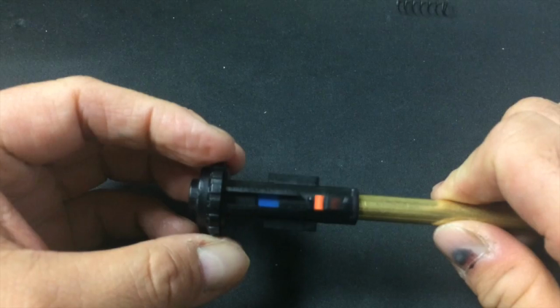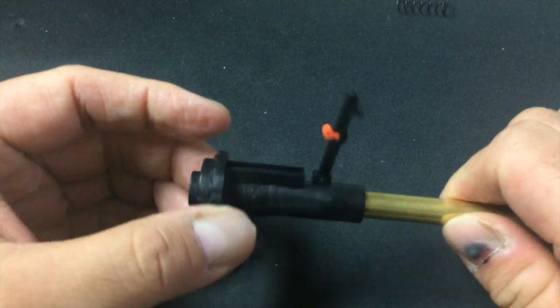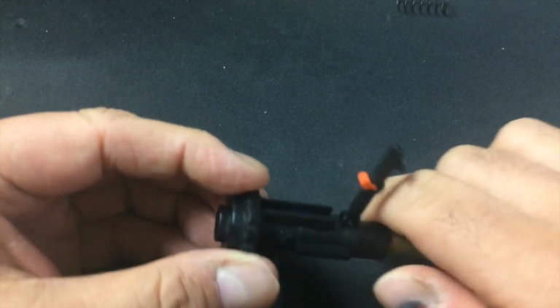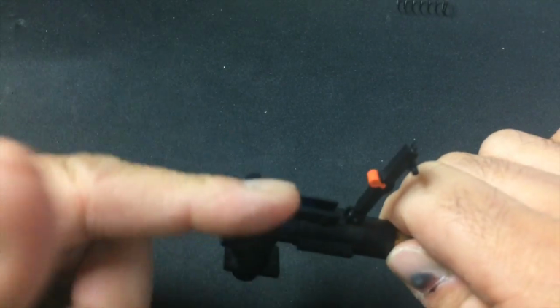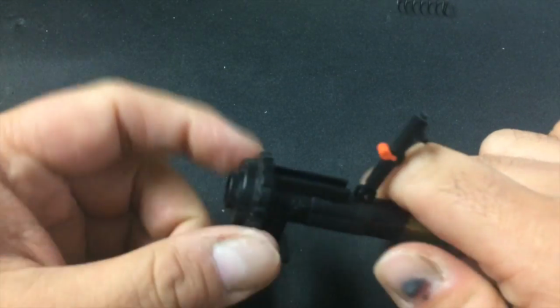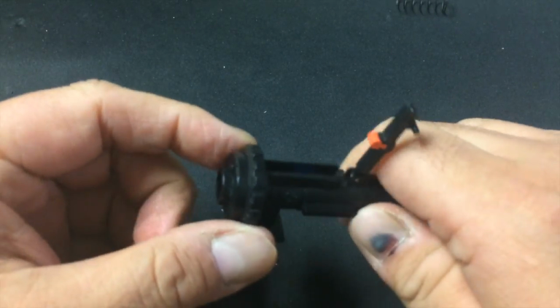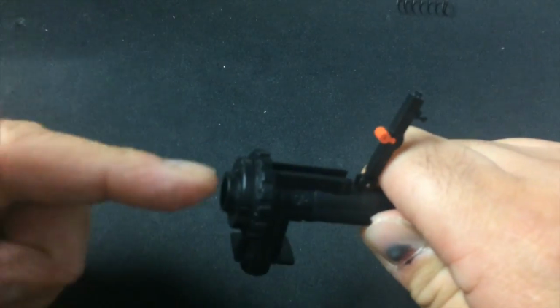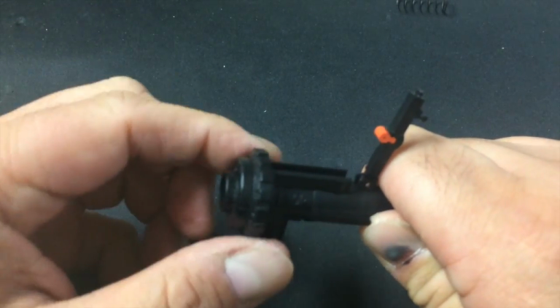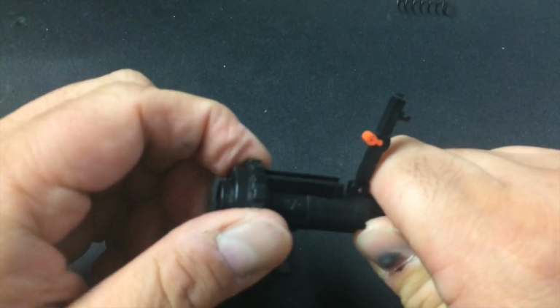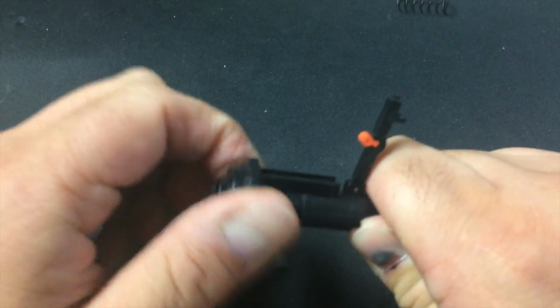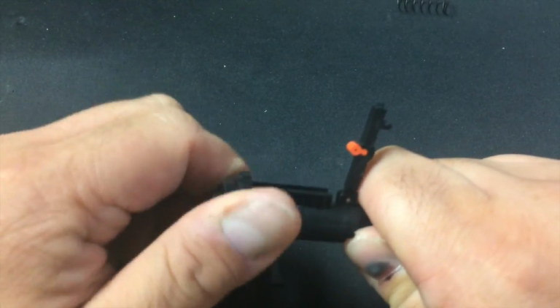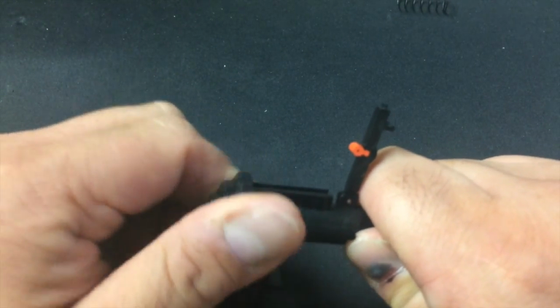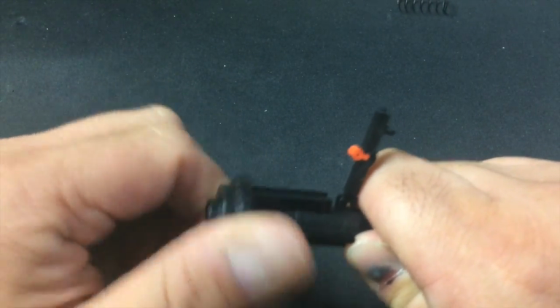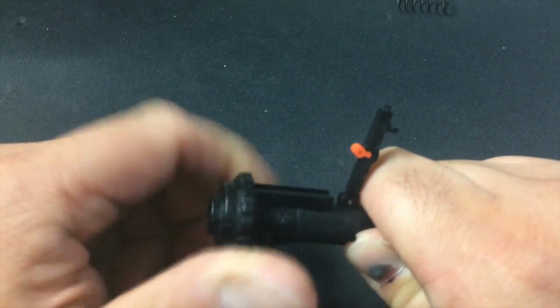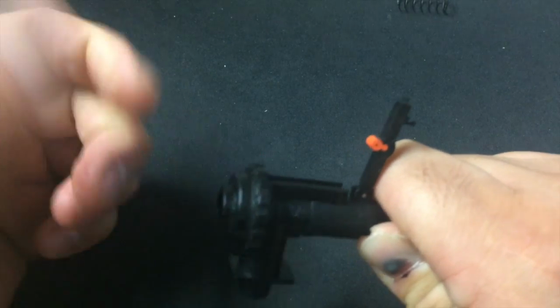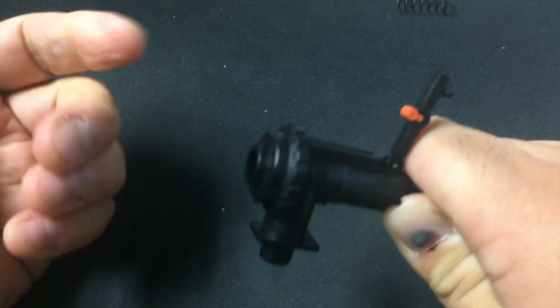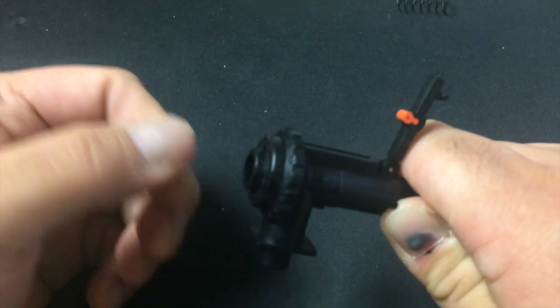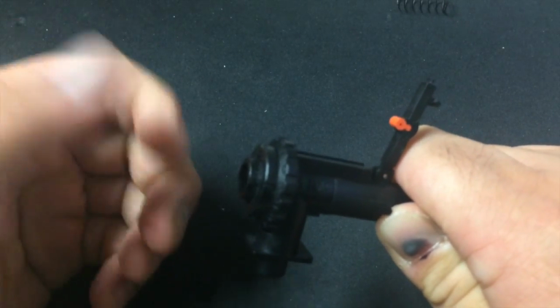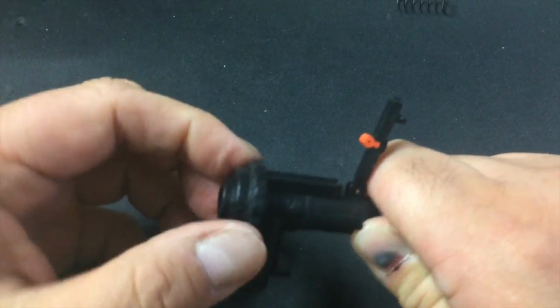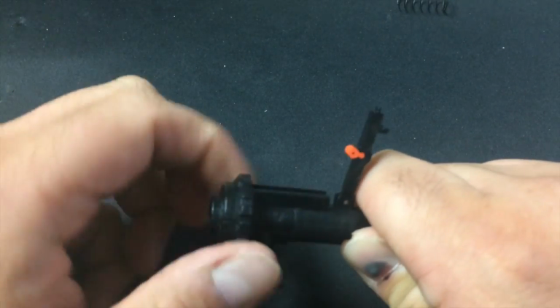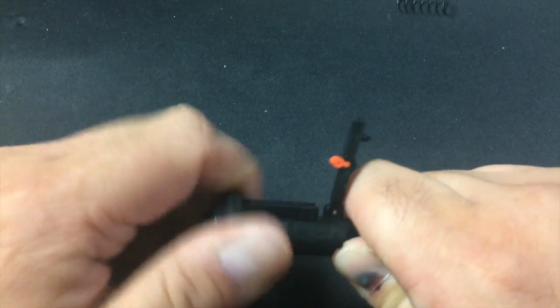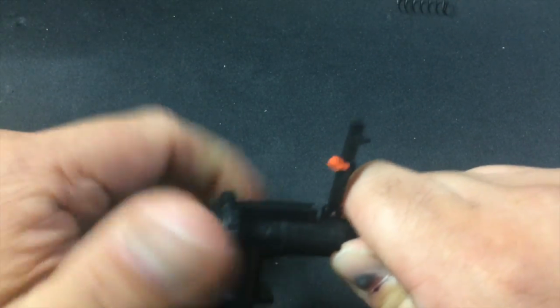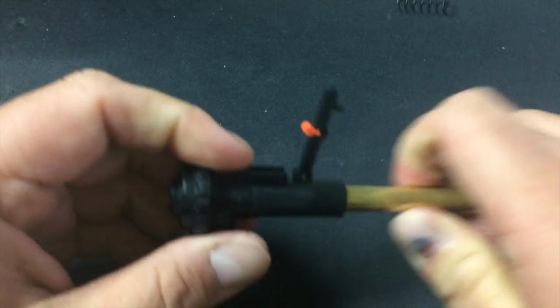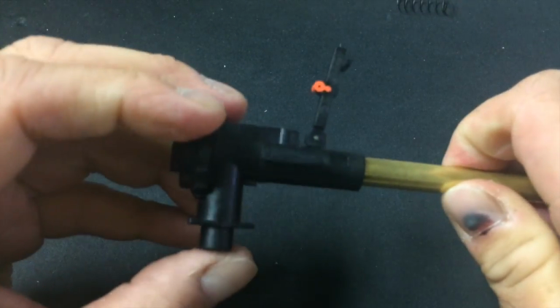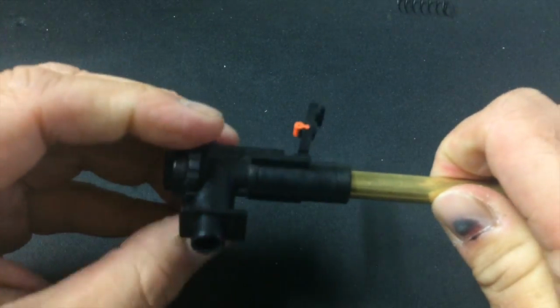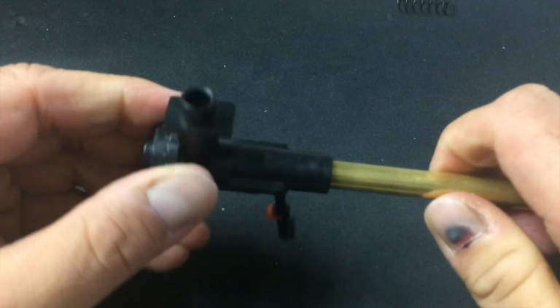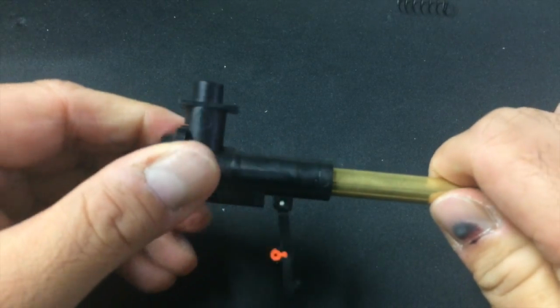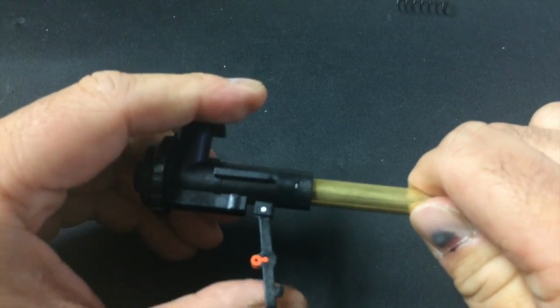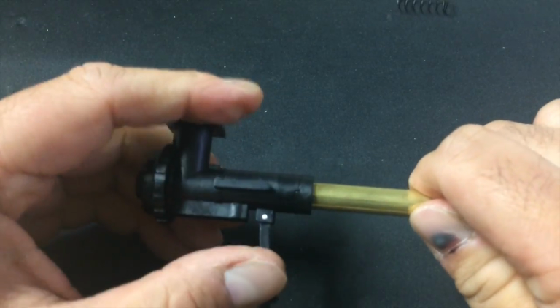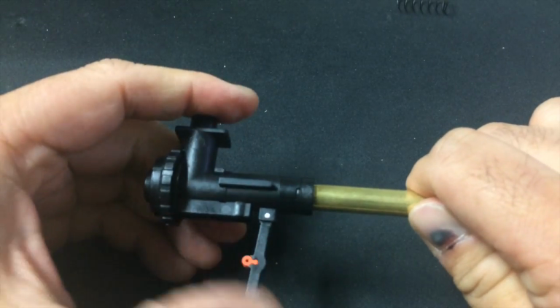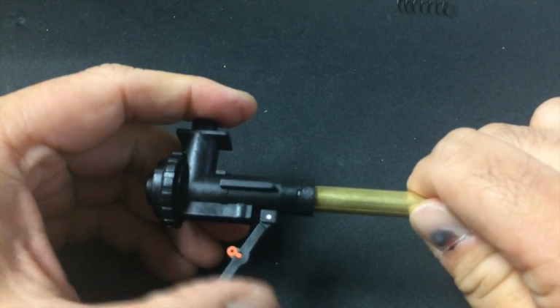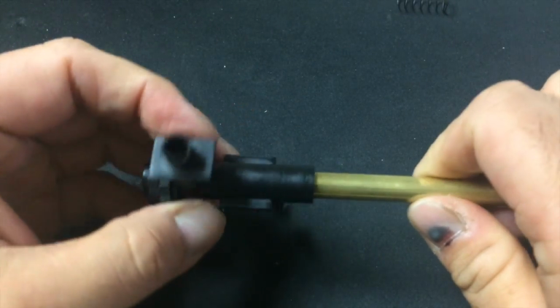Once this is out, the dial can actually be turned freely — you can turn it a full 360 degrees all the way around. Then the next thing you want to do is take a look at the barrel clamp.